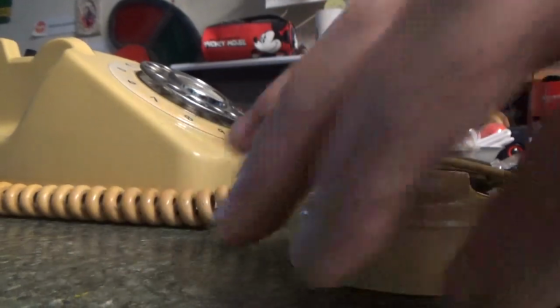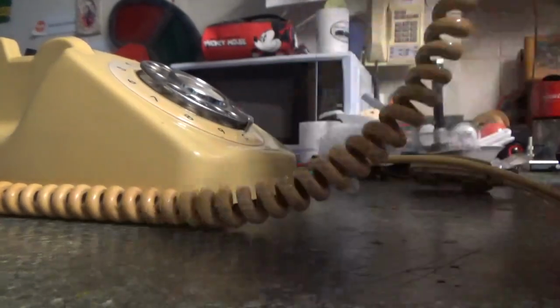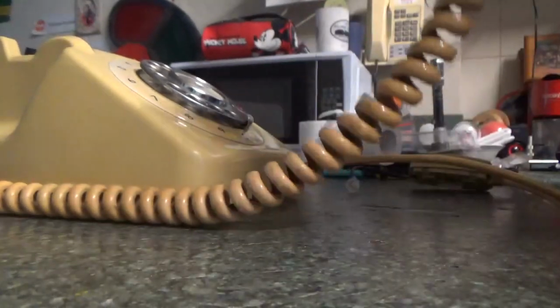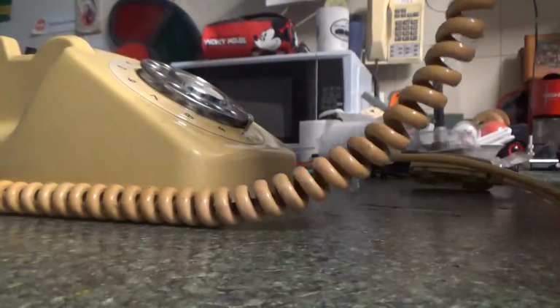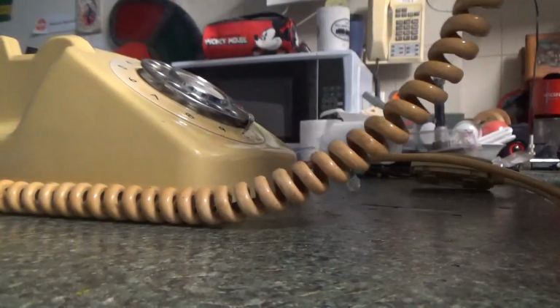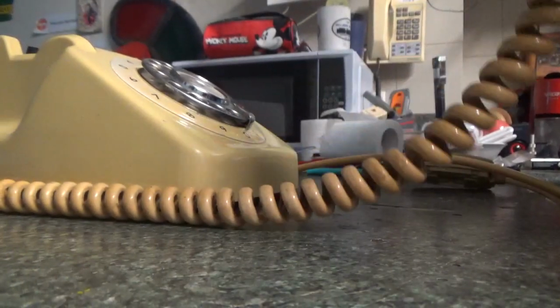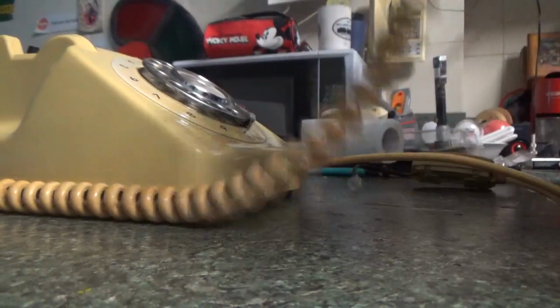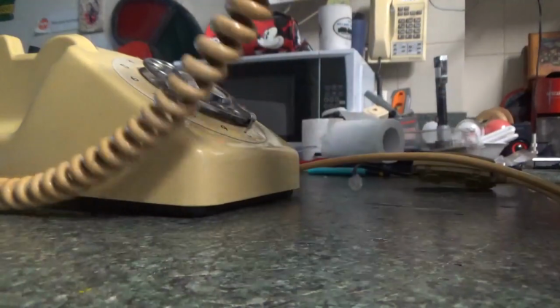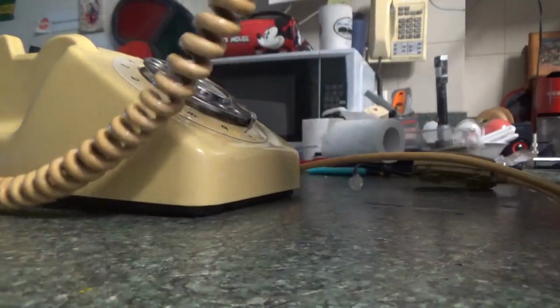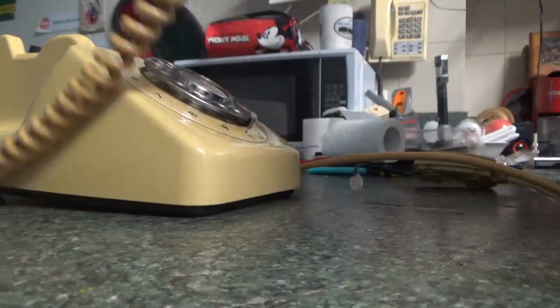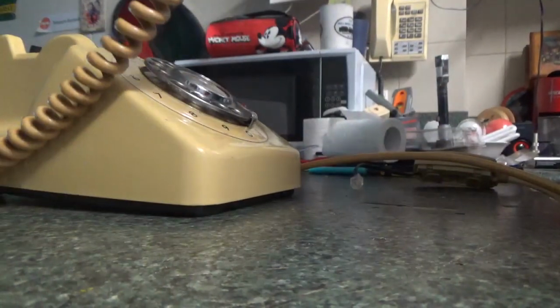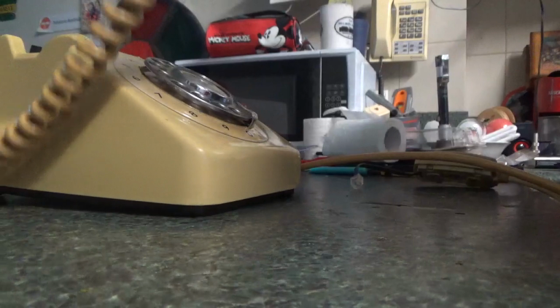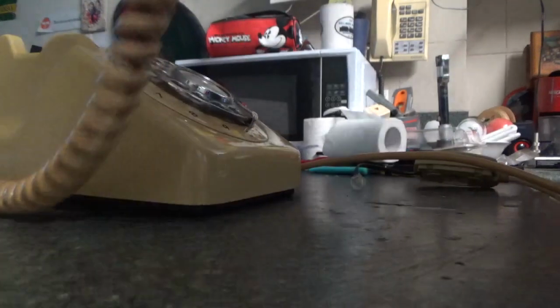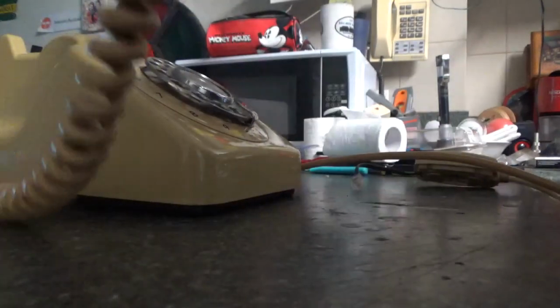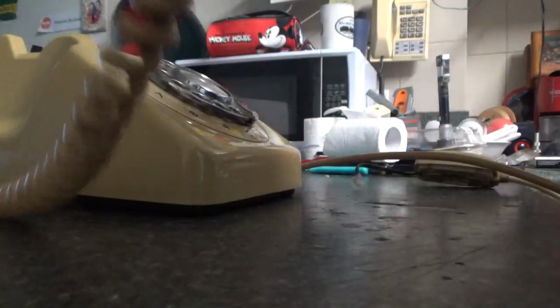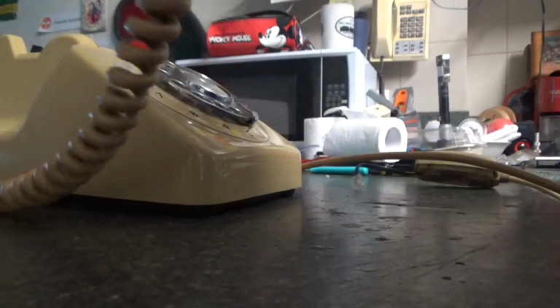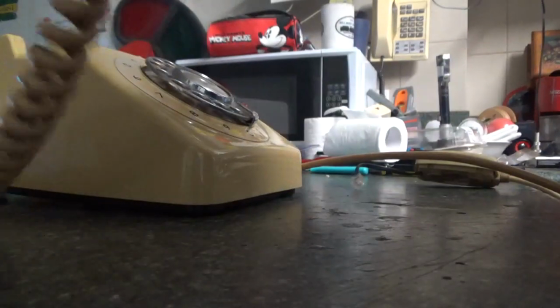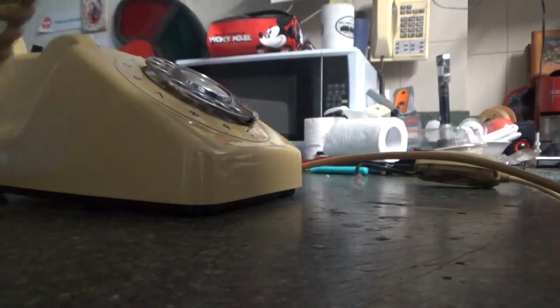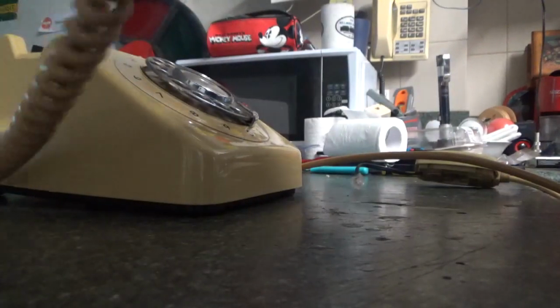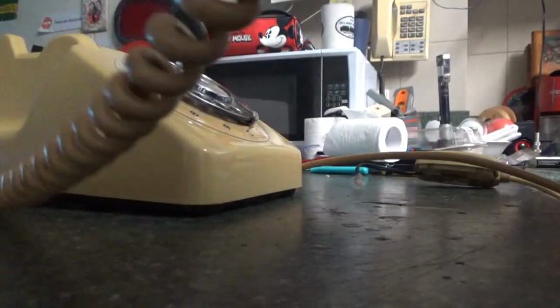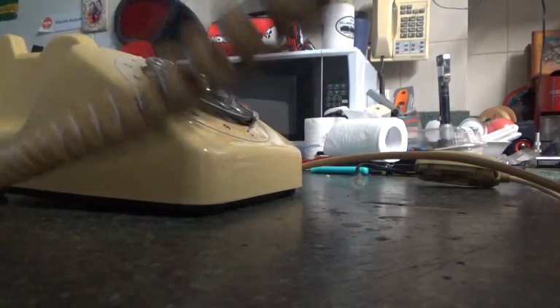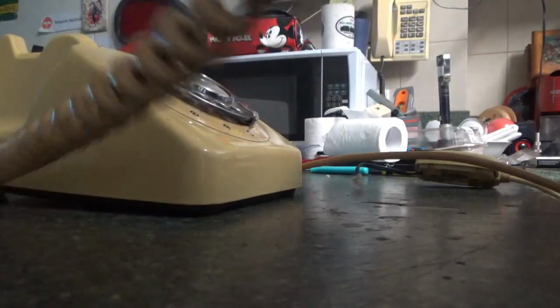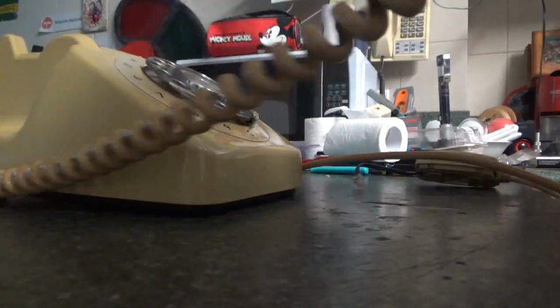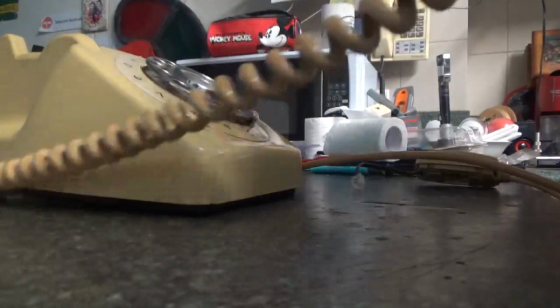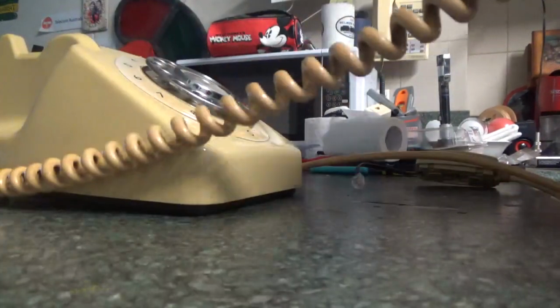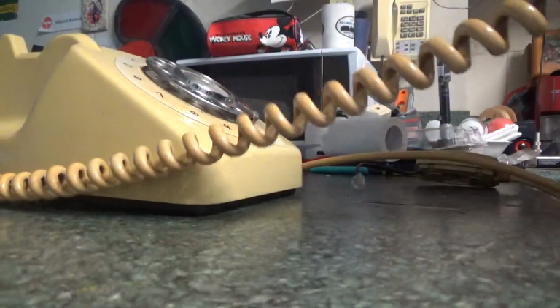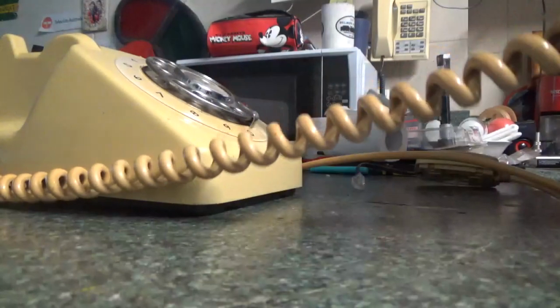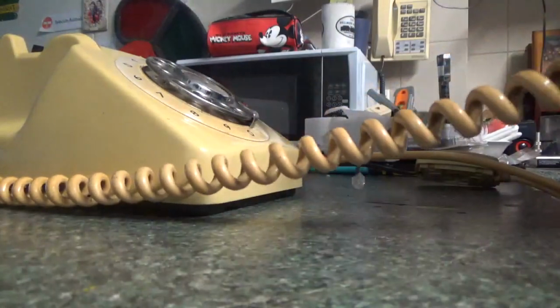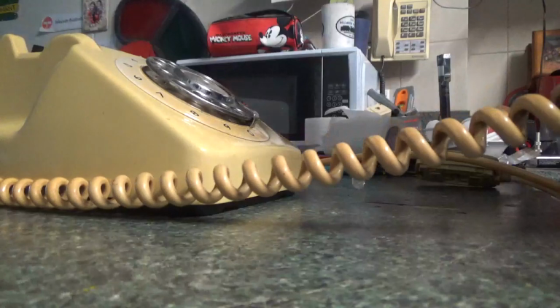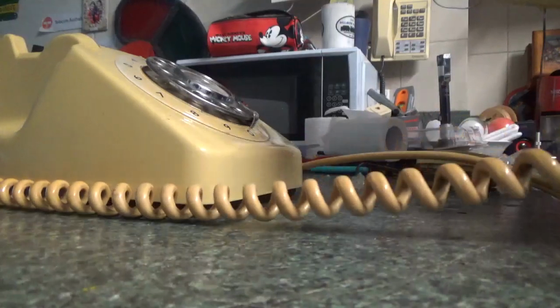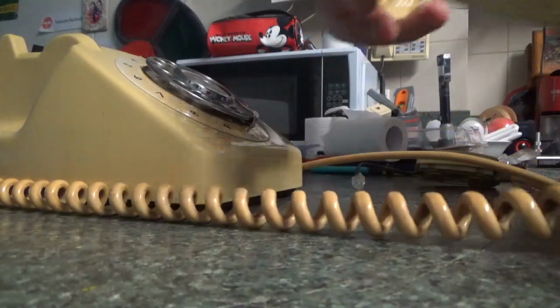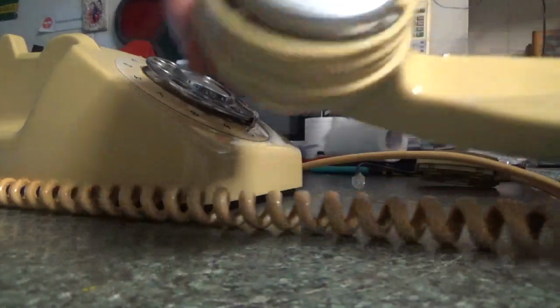This phone was made in the year 1961, according to the markings on the receiver.